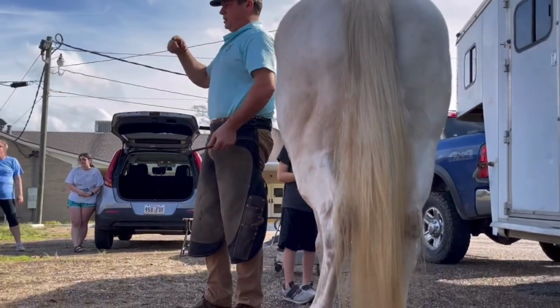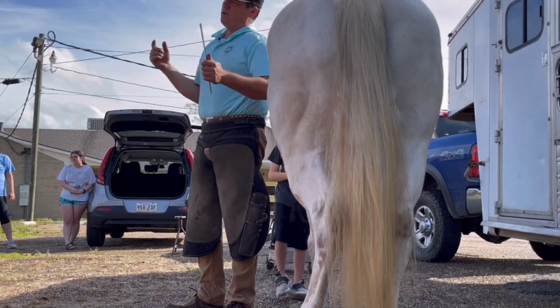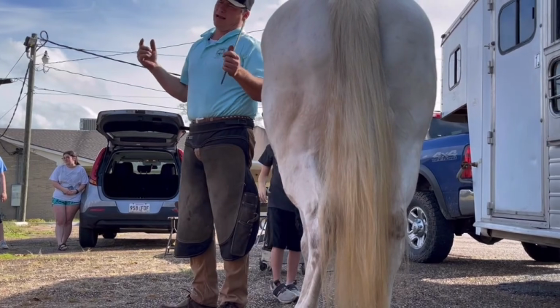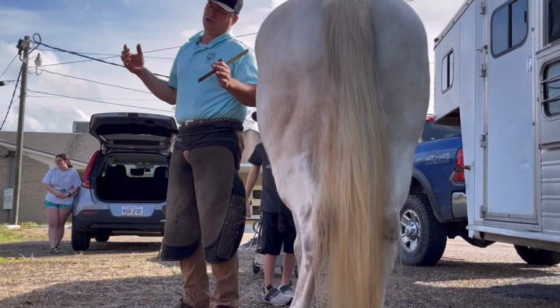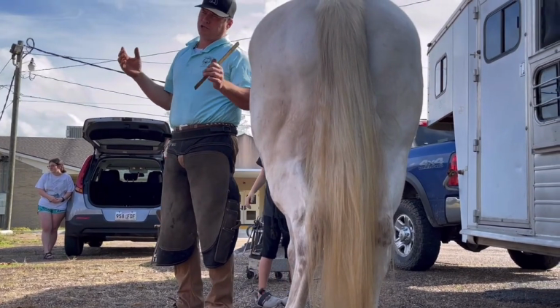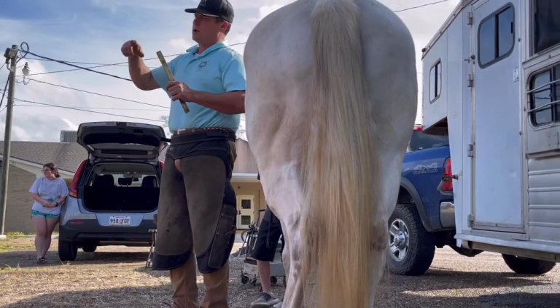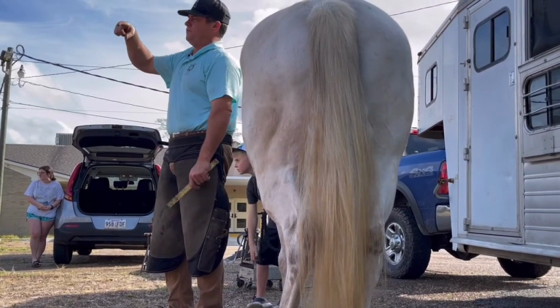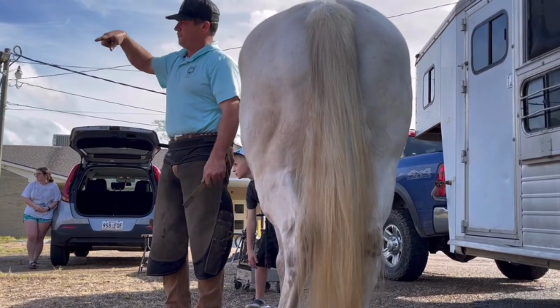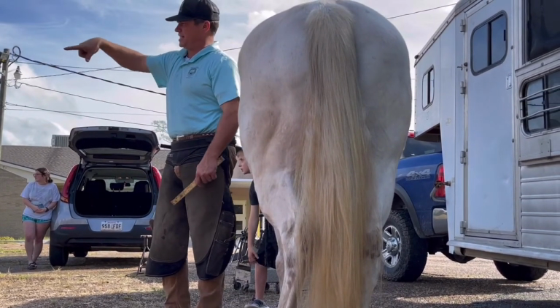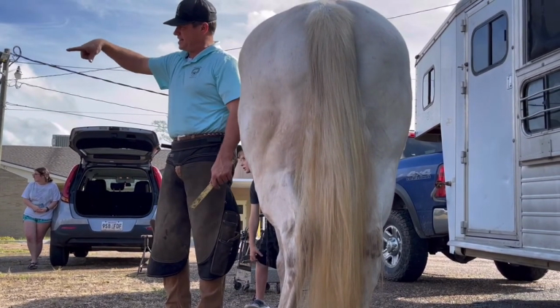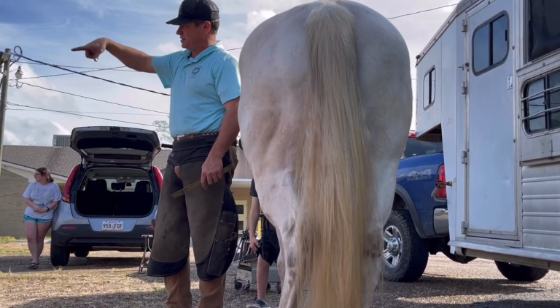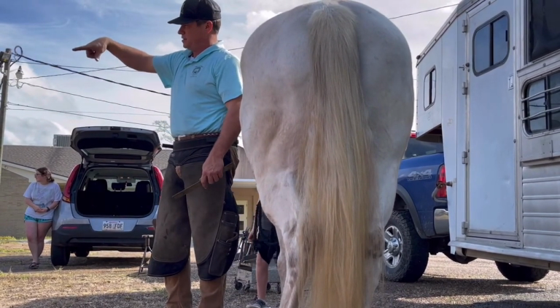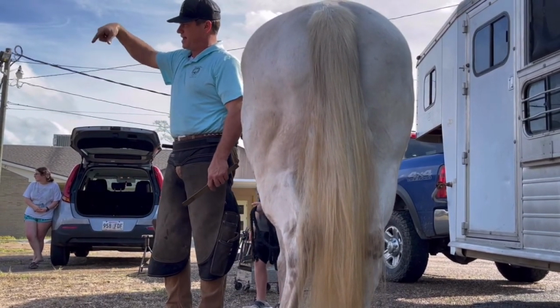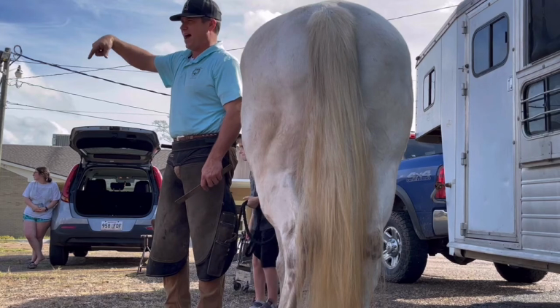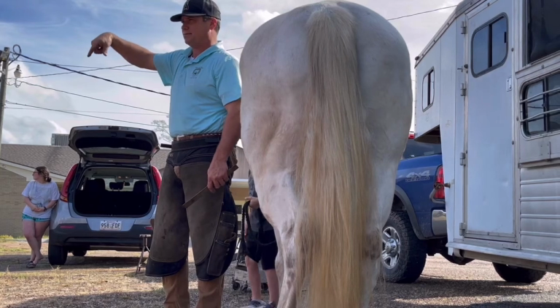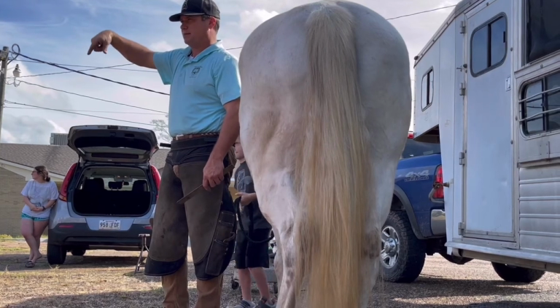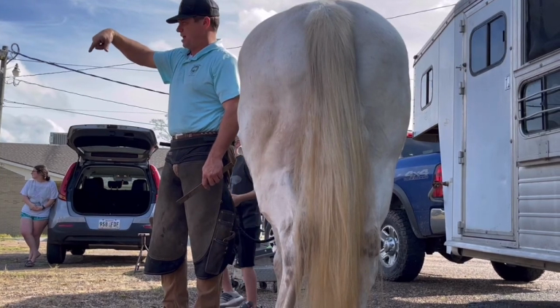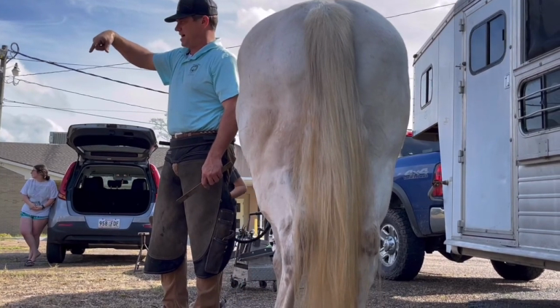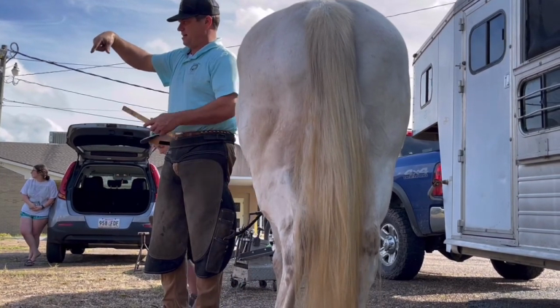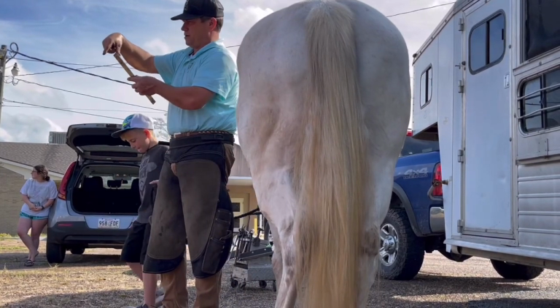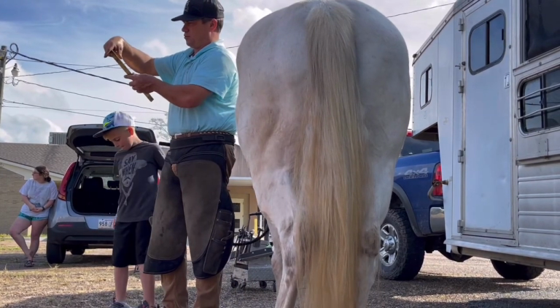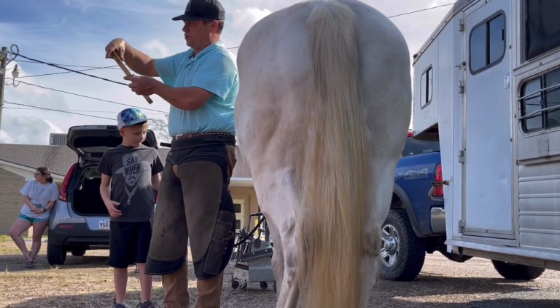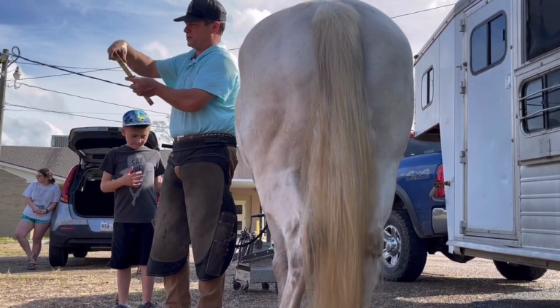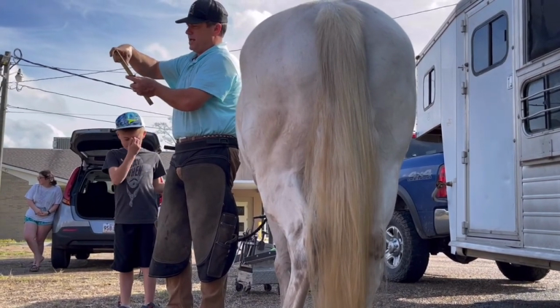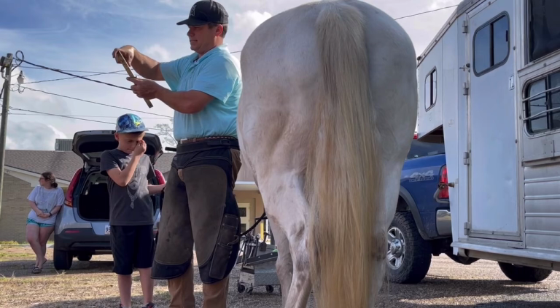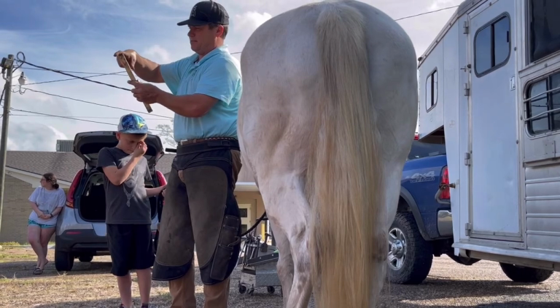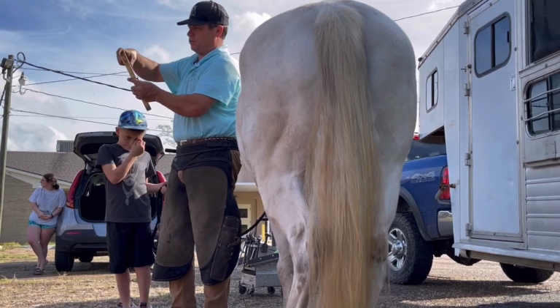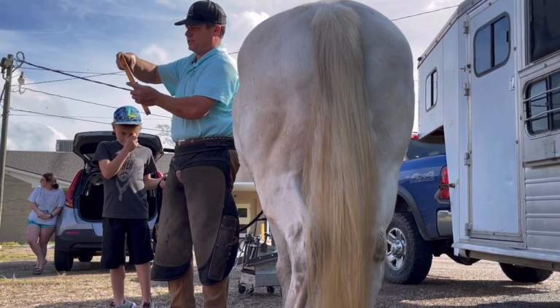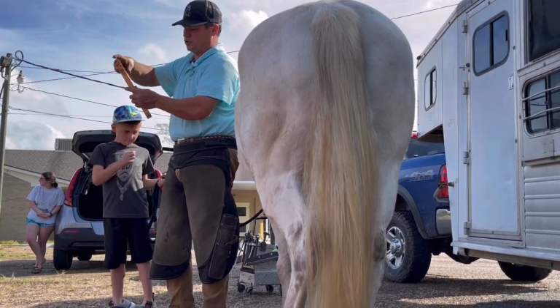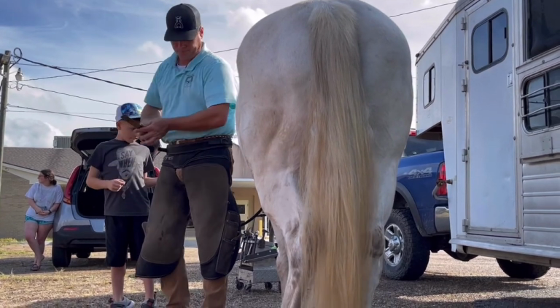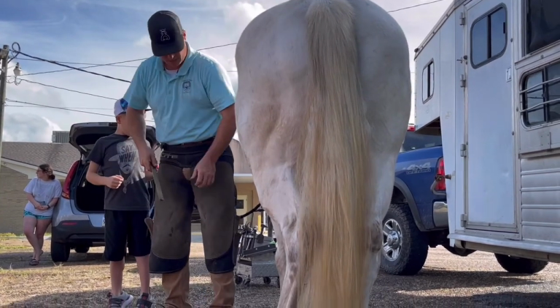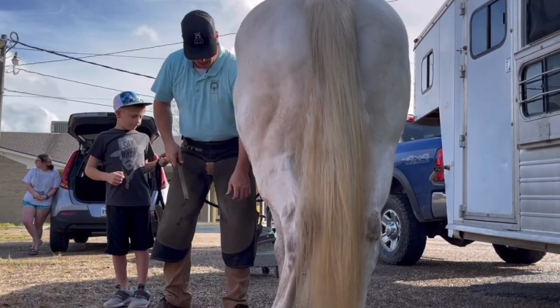The frog's job is to support the navicular bone in the coffin joint. To make a long story short — if you've got a foot that's like this, you need to make it like that. If there's too low pressure, it does that — it helps that joint and pushes against the joint.